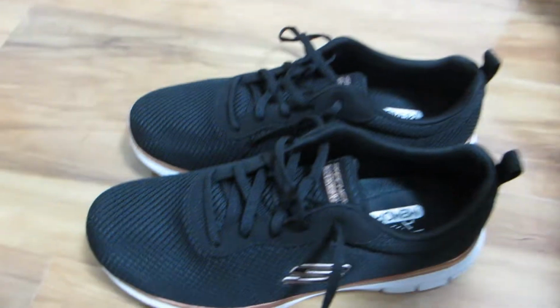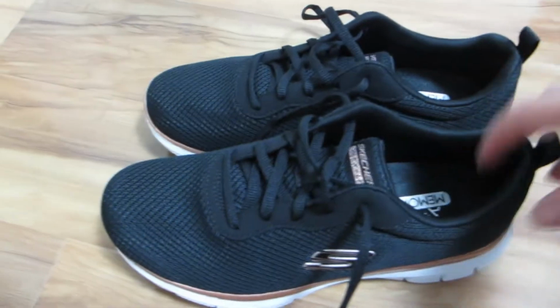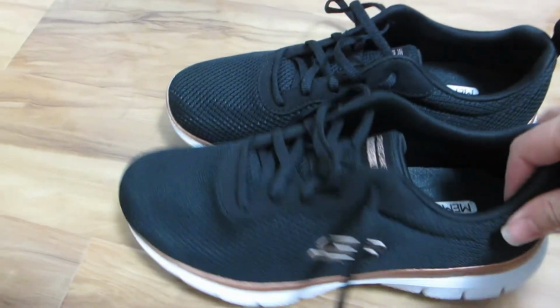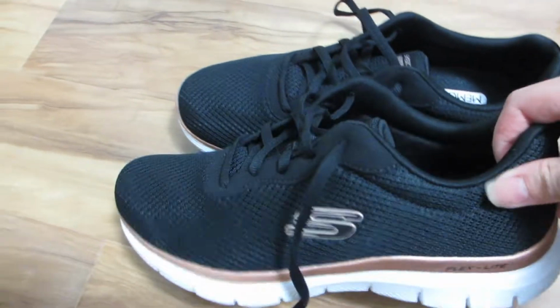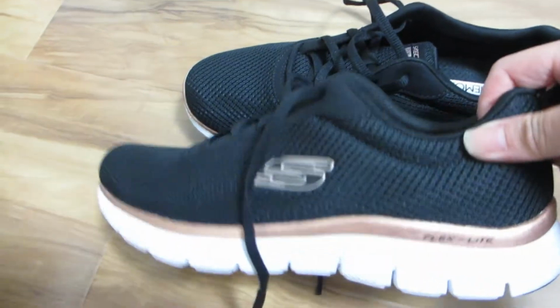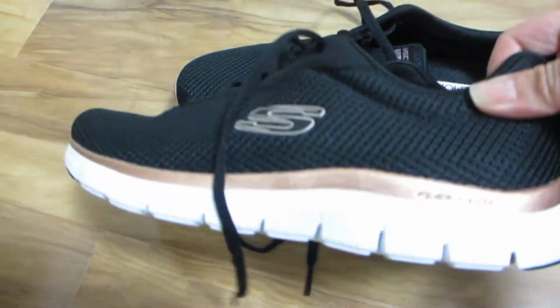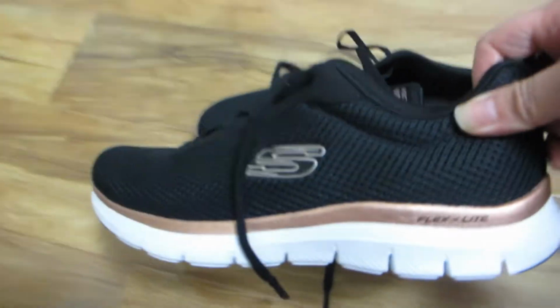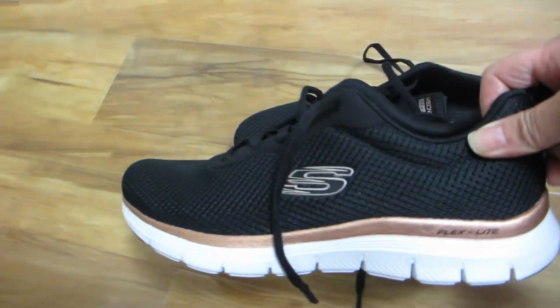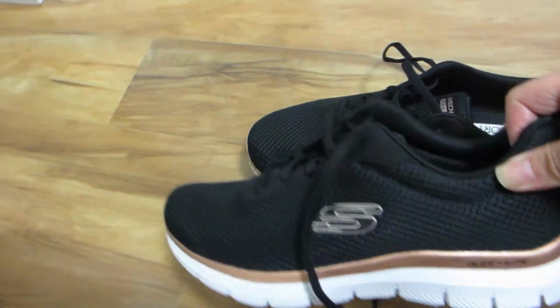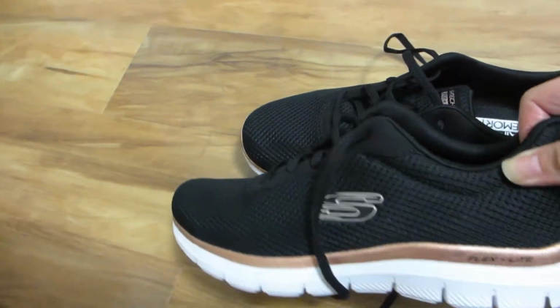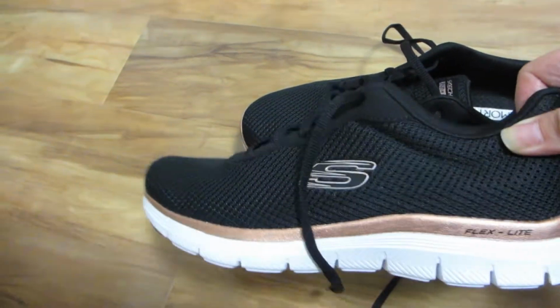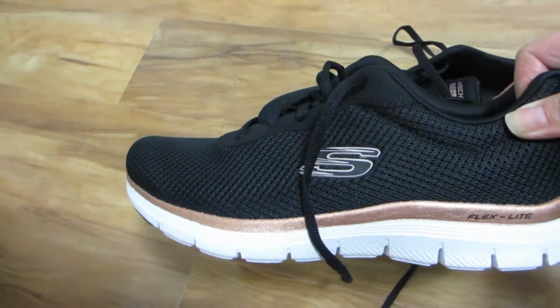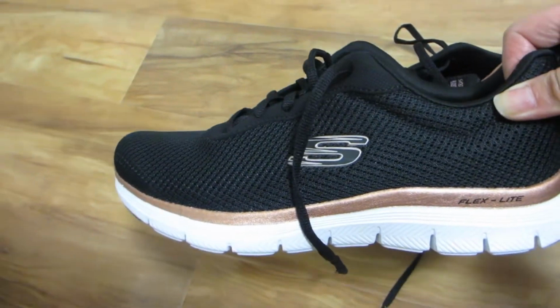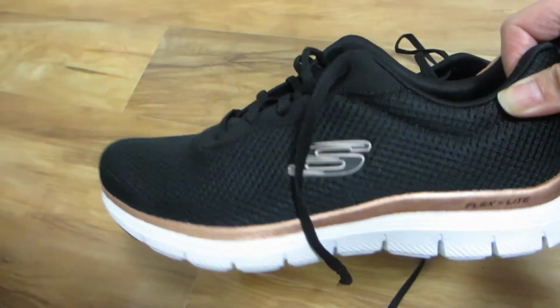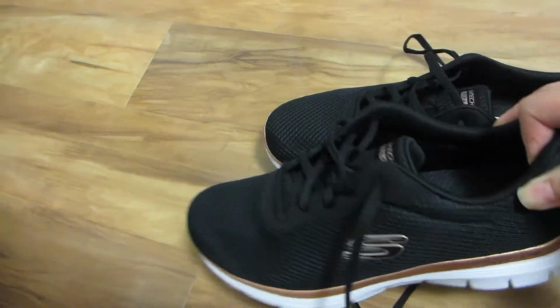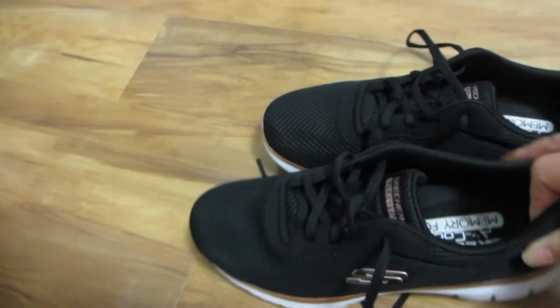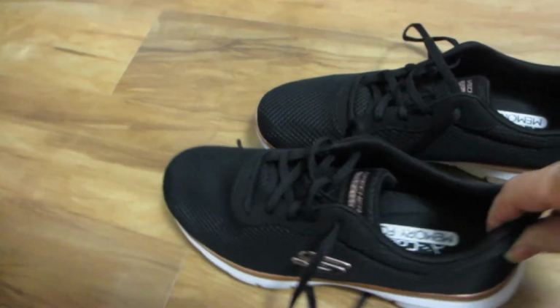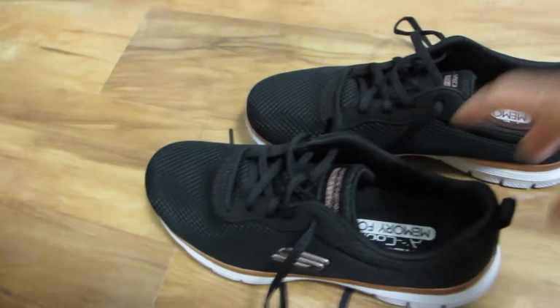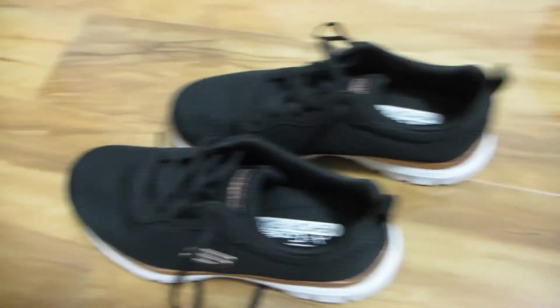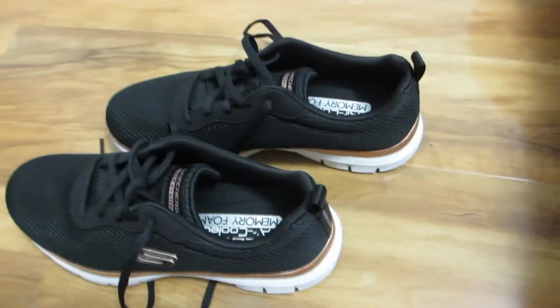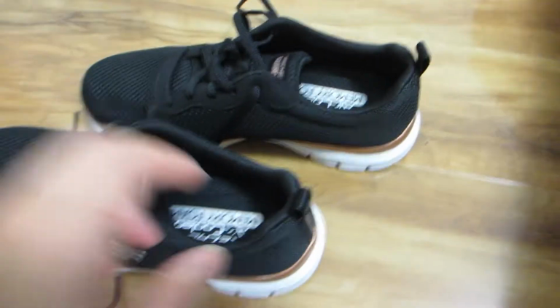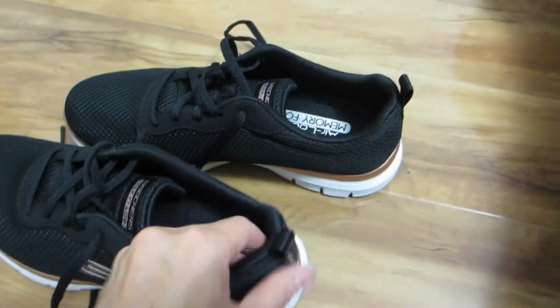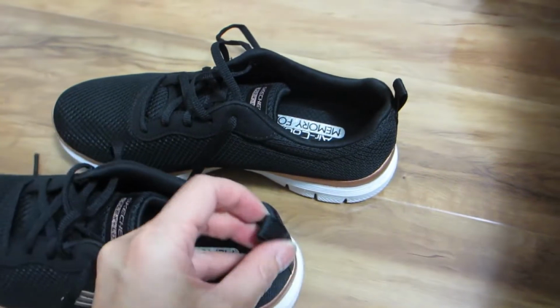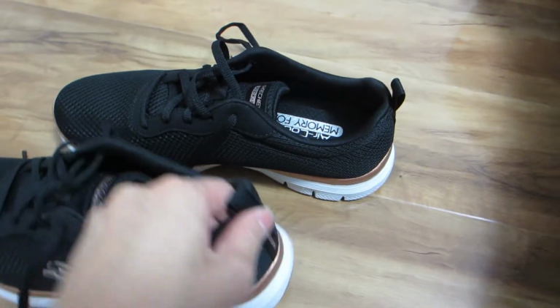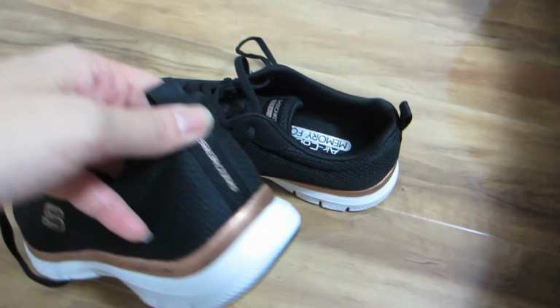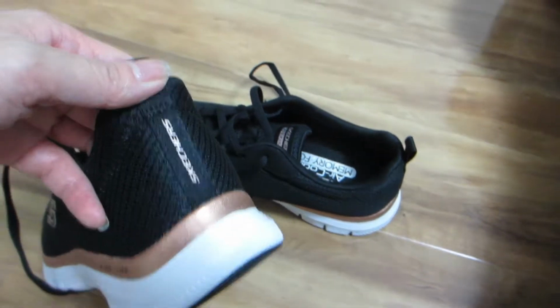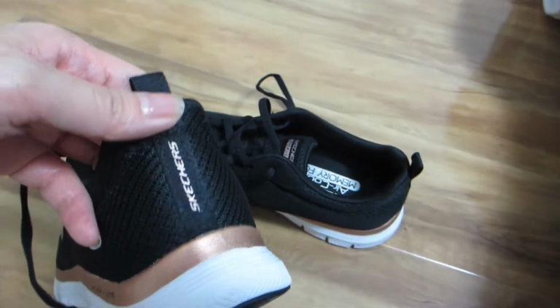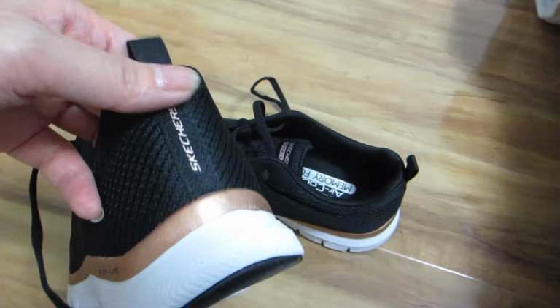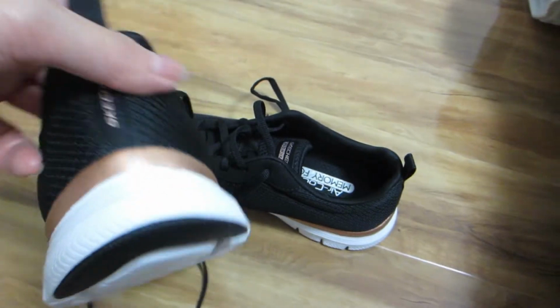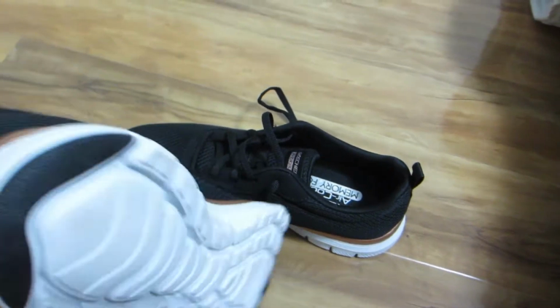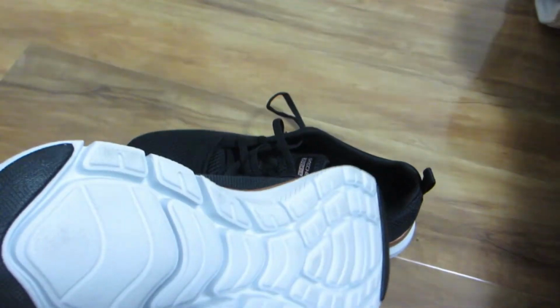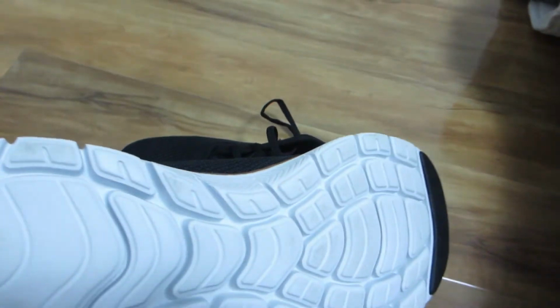Hey guys, today we're taking a look at this pair of Skechers Women's Flex Appeal 4.0 Brilliant View sneakers. This one is the black and rose gold version, but they also have the same sneakers in grey and lavender.